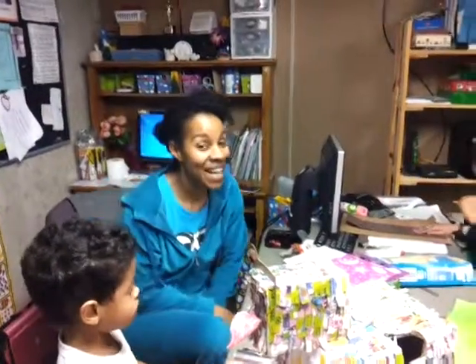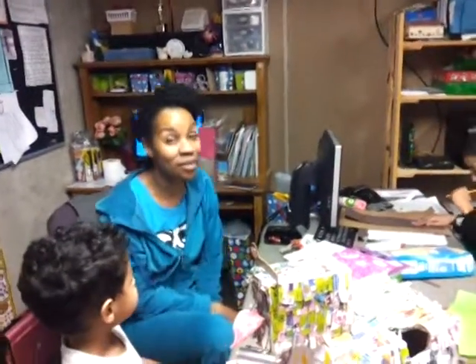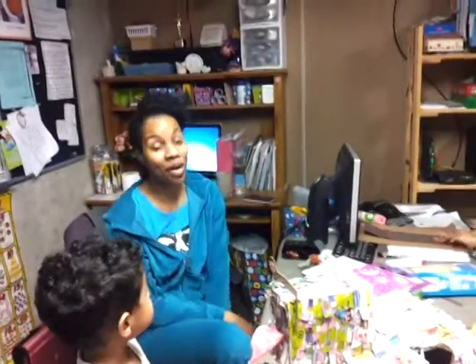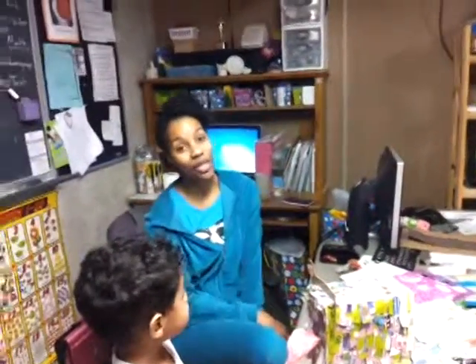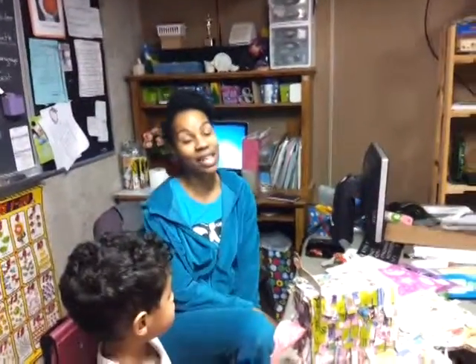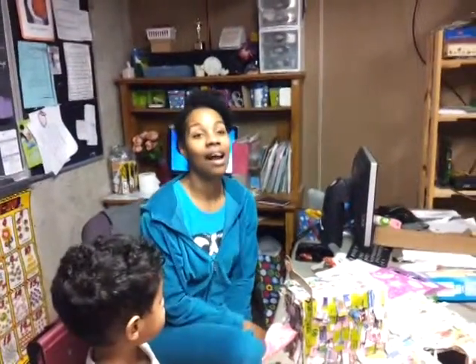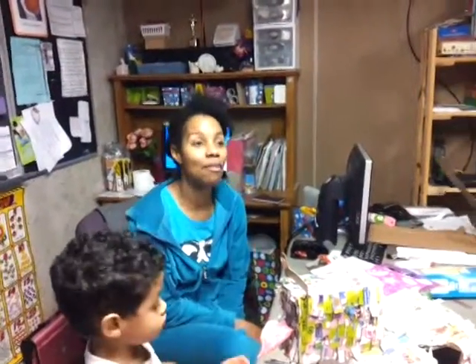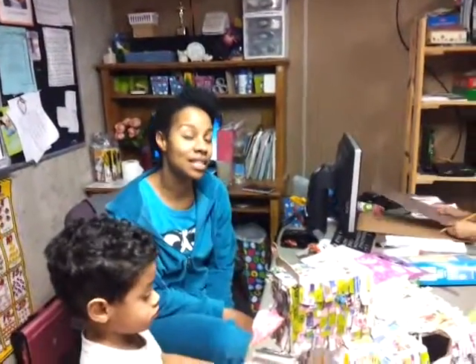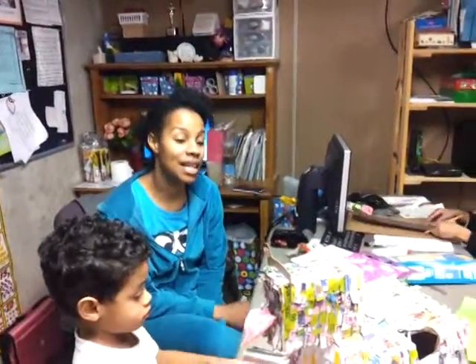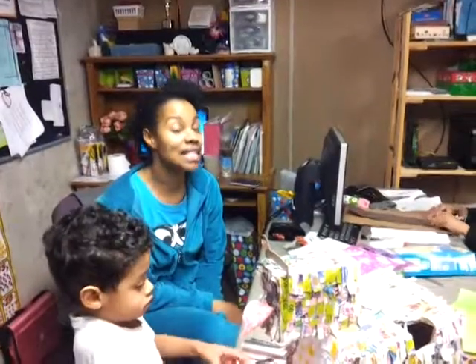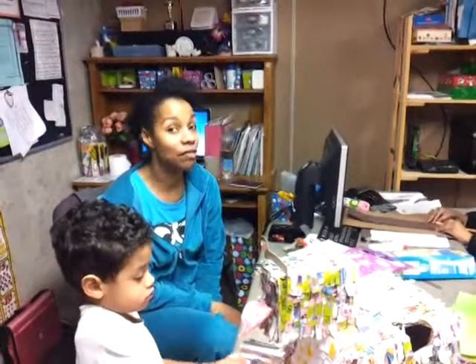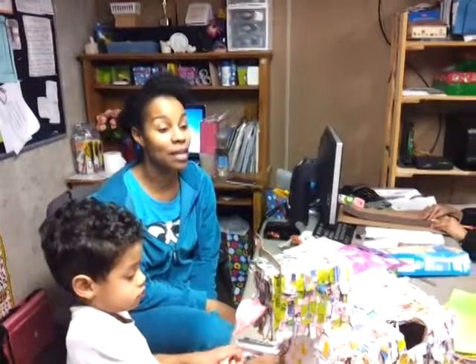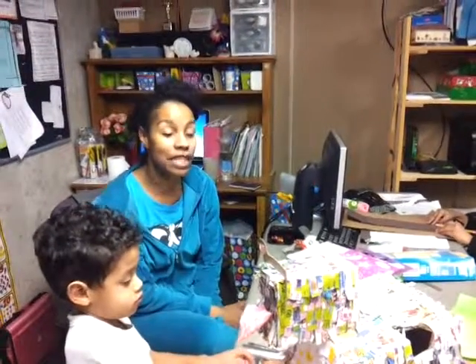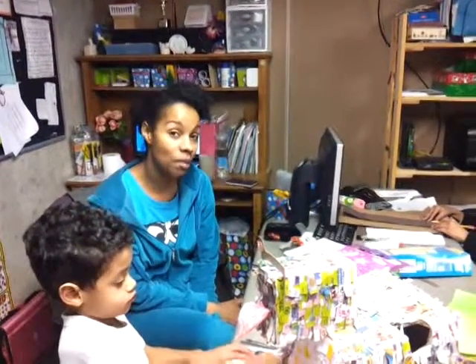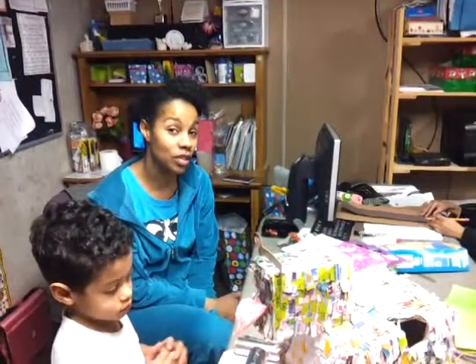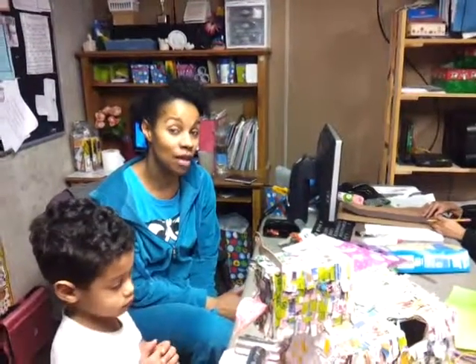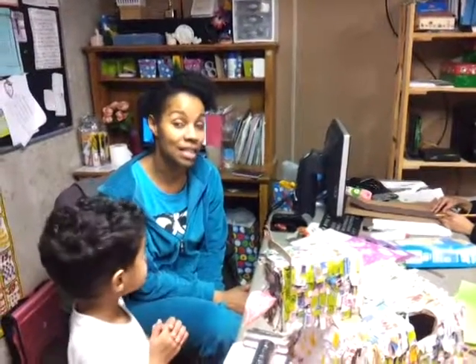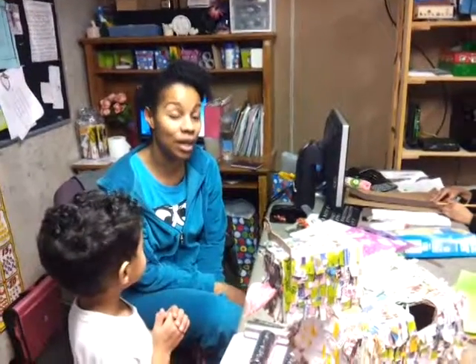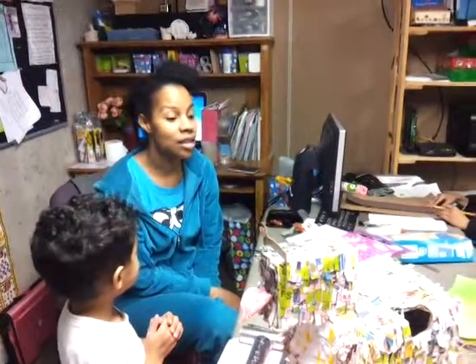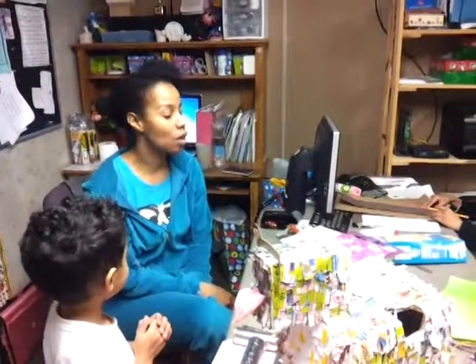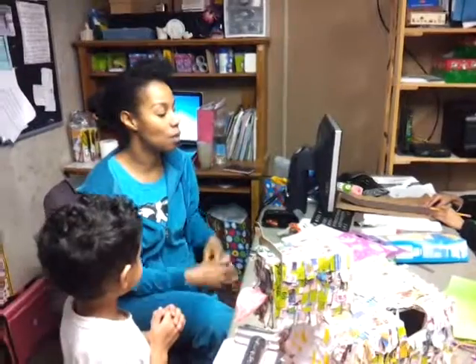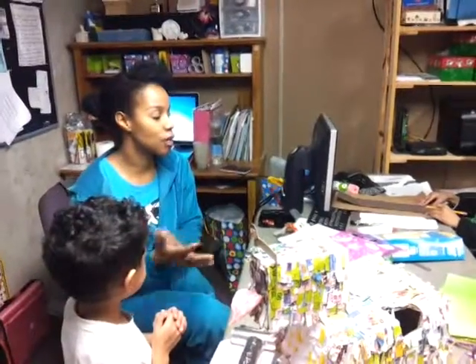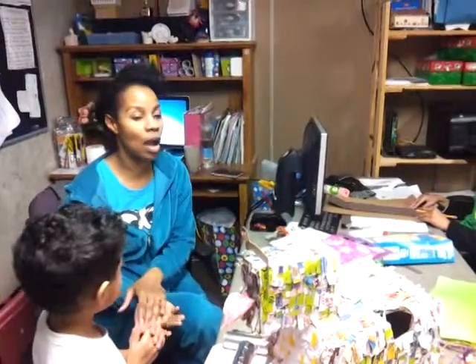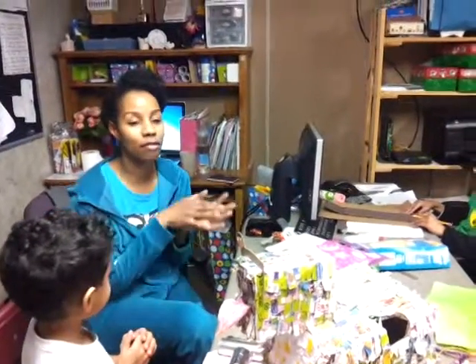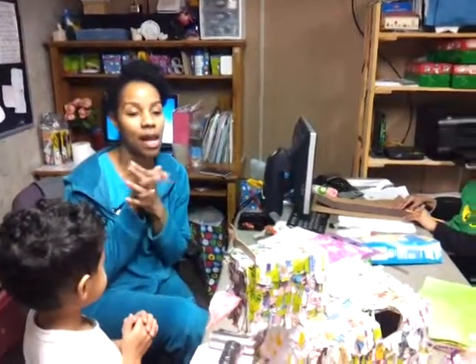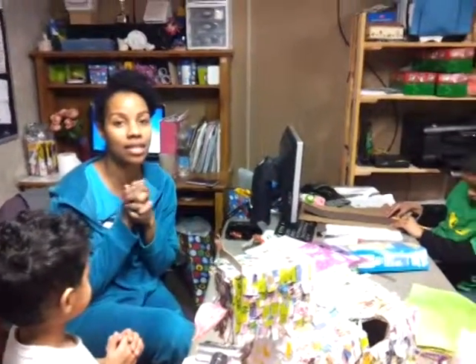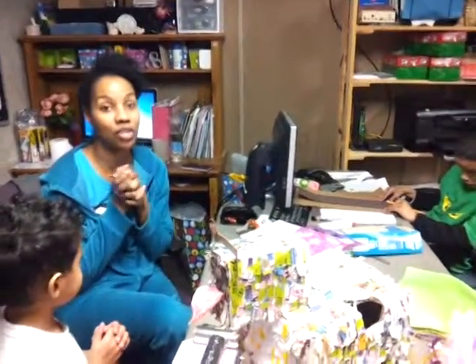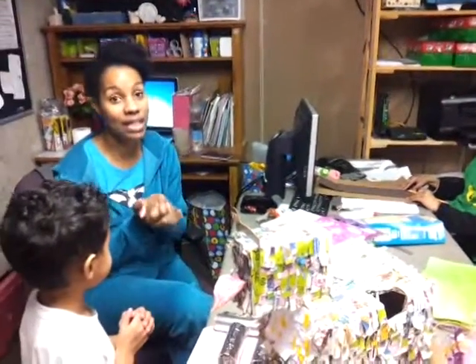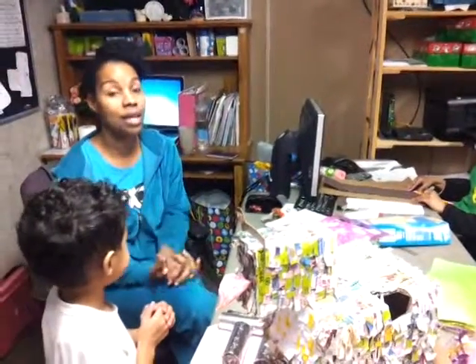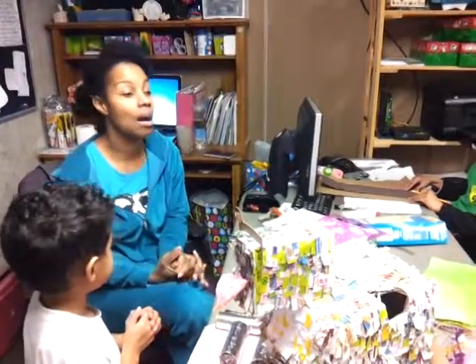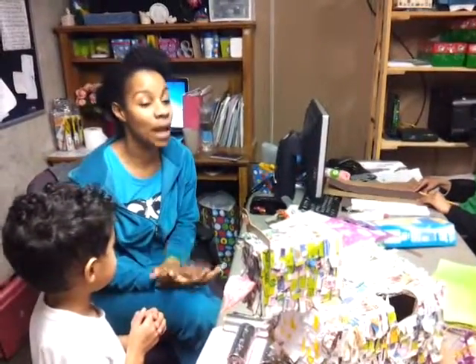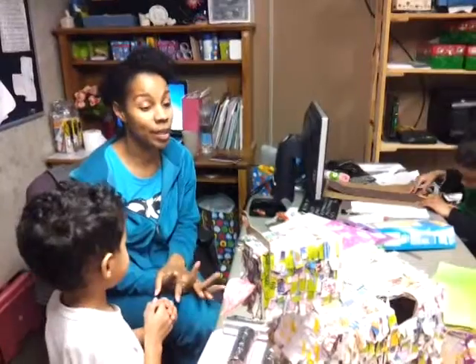Hey, YouTube. So, what are we doing today? Today, it's not Fun Friday because this Friday we're going to a Valentine's Day party. So, what we're doing is we're upping our Fun Friday to today, which is Wednesday, because Friday we won't be here.